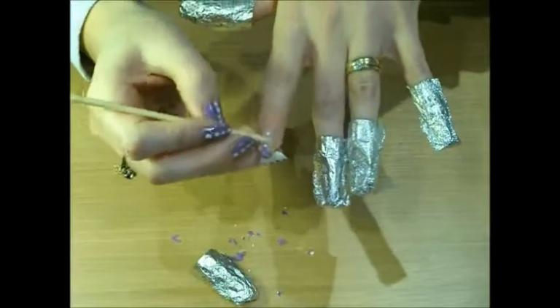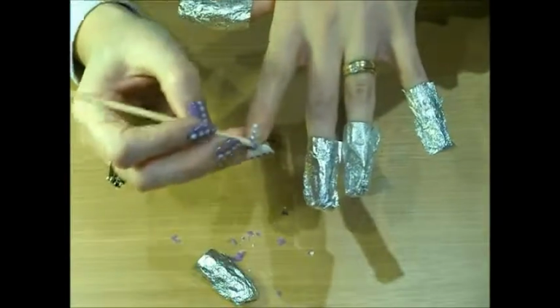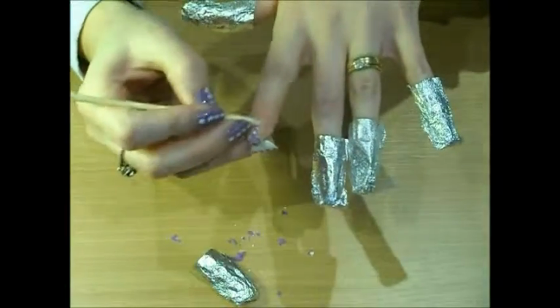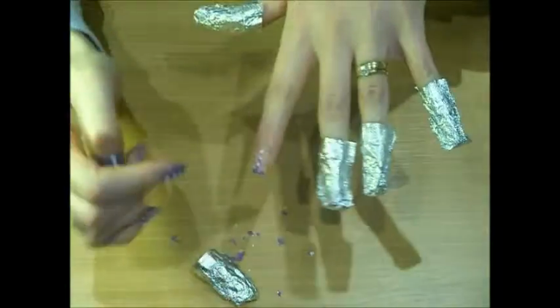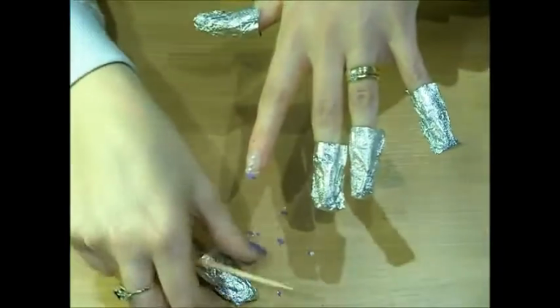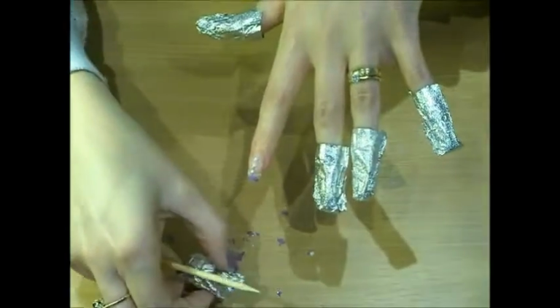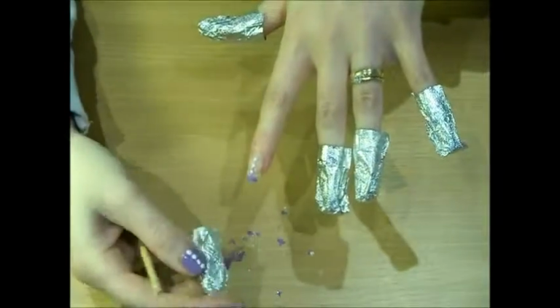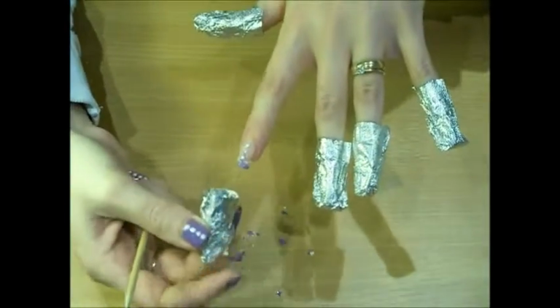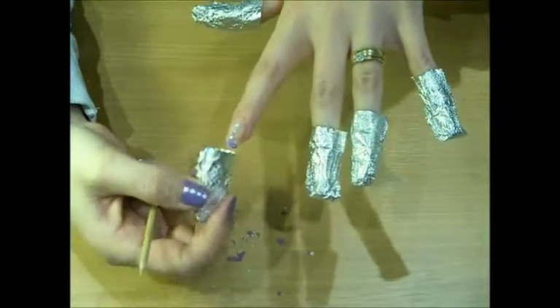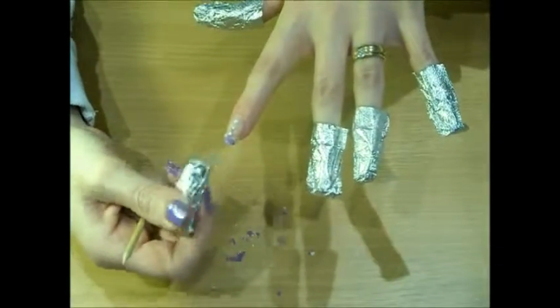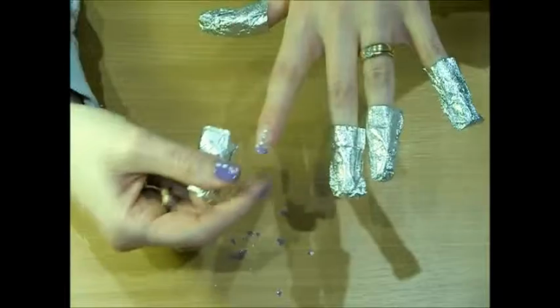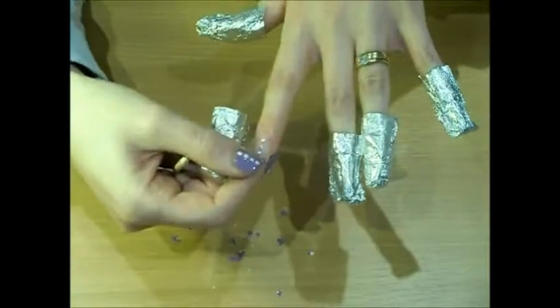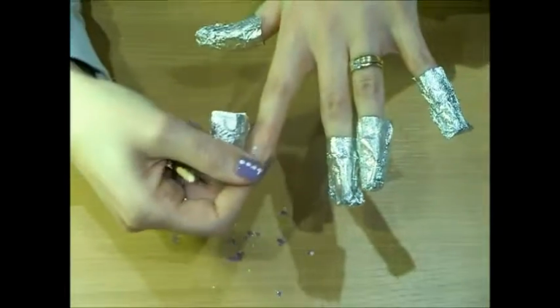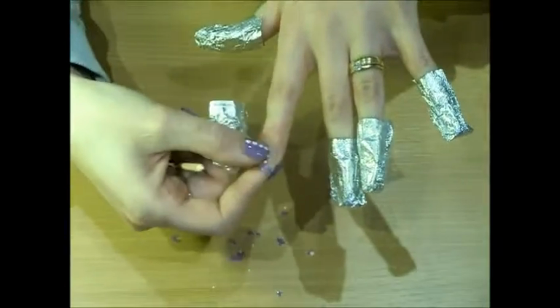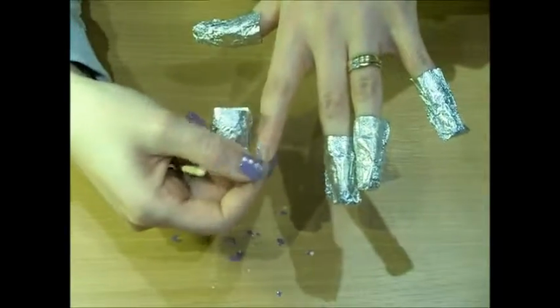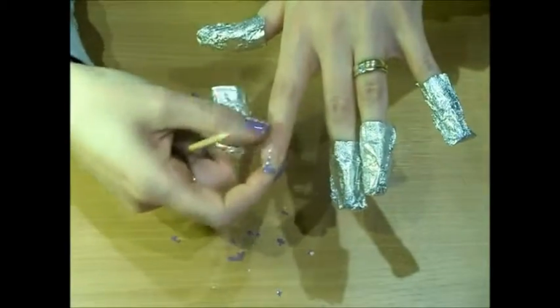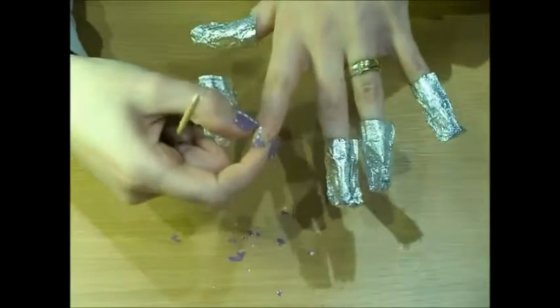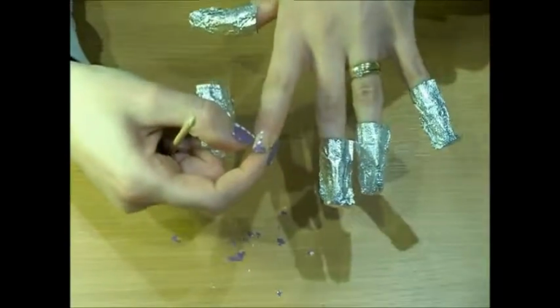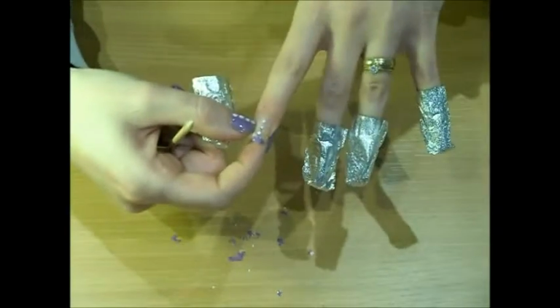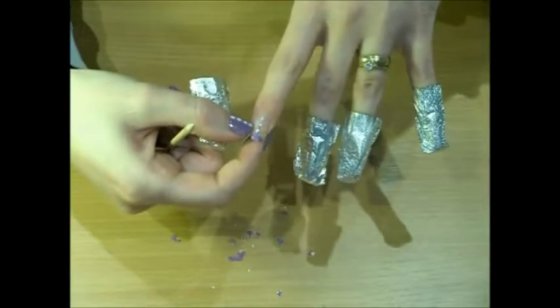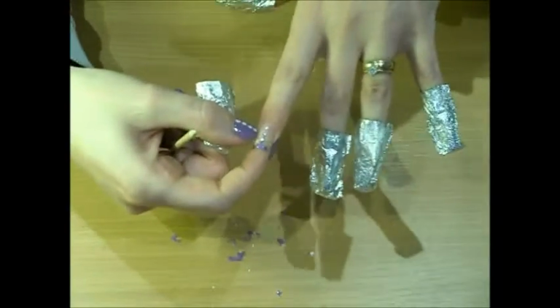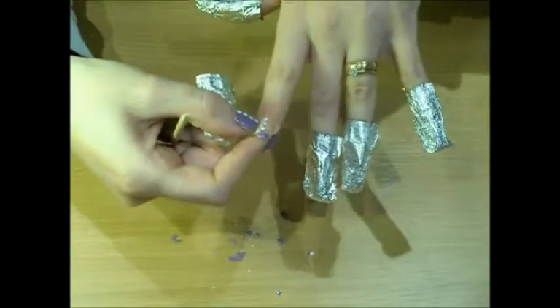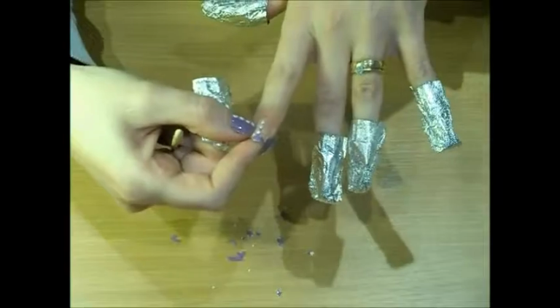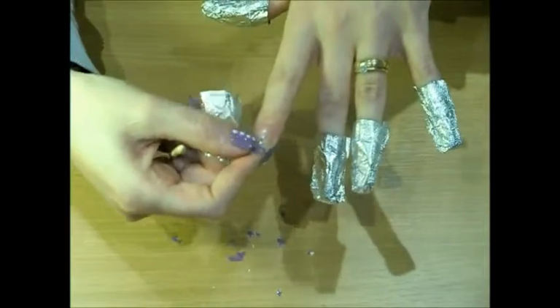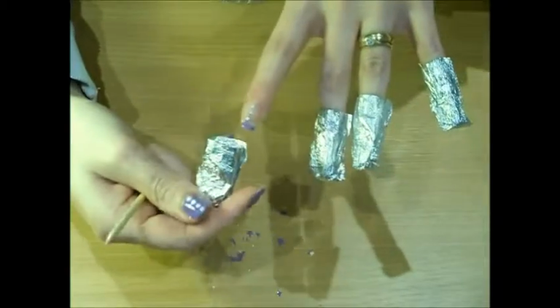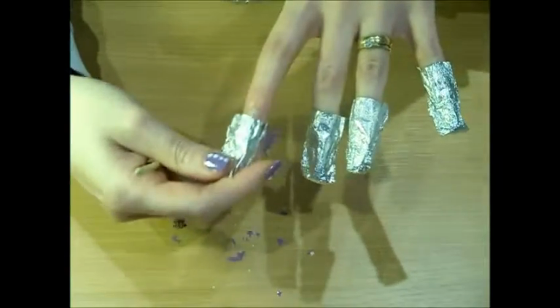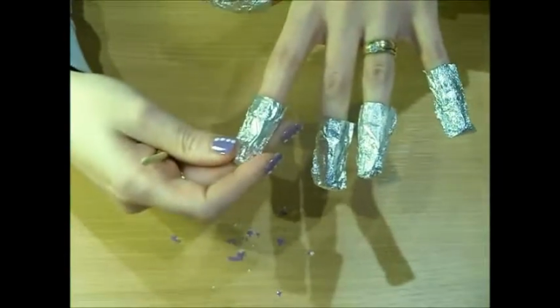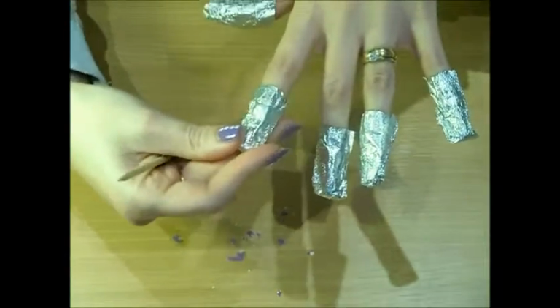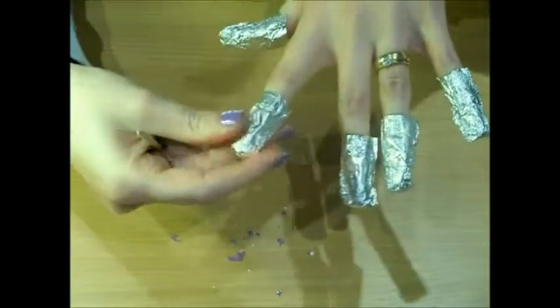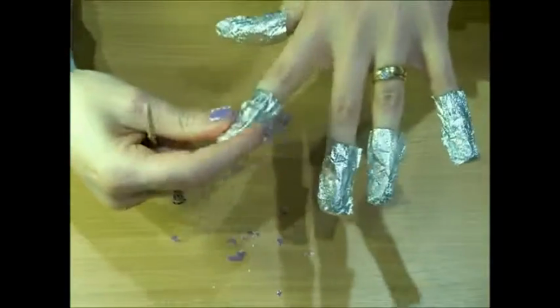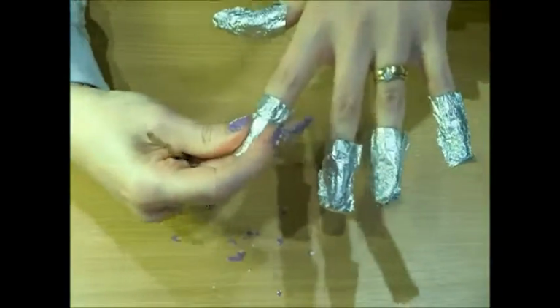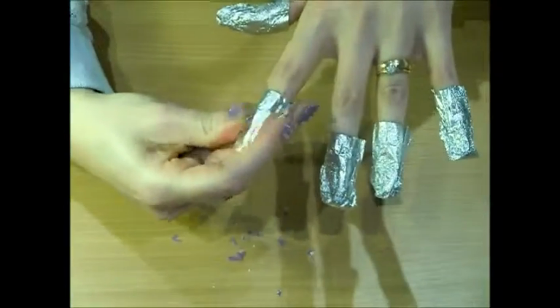So I'm going to pop my foil wrap back on because this isn't quite ready to come off yet. But you can see how simply it comes off. I'll come back in a few minutes when it's ready.